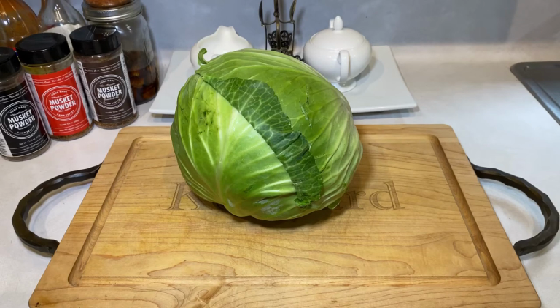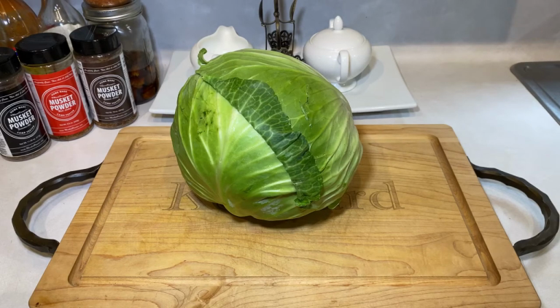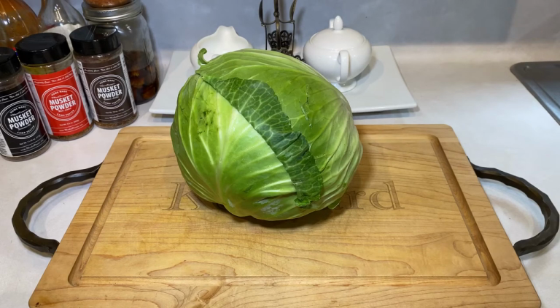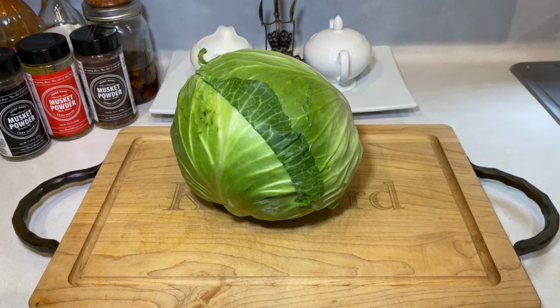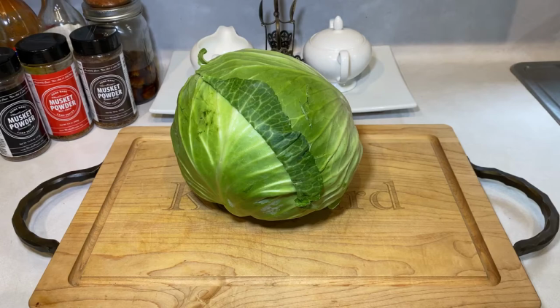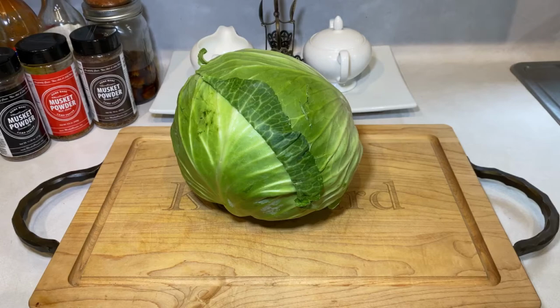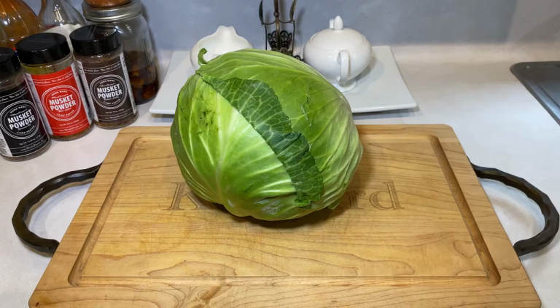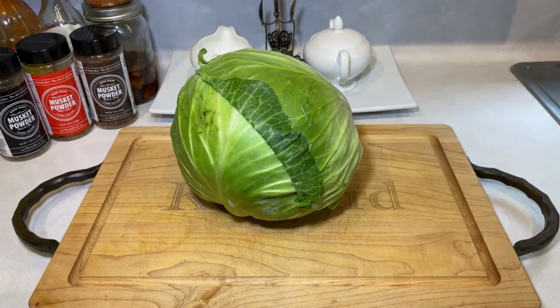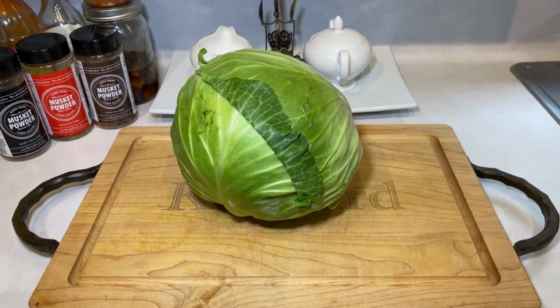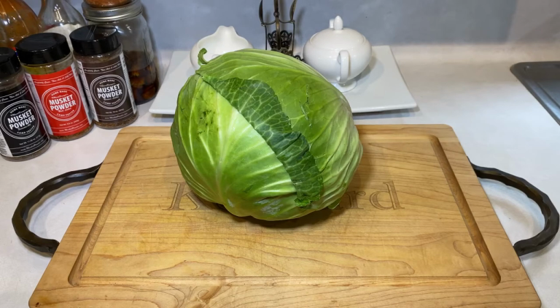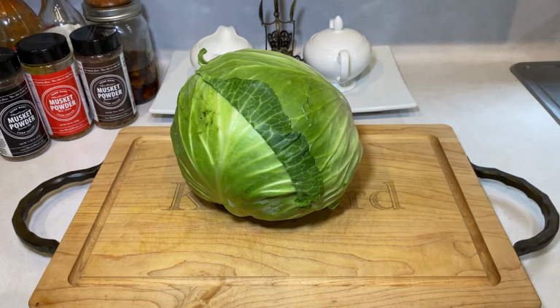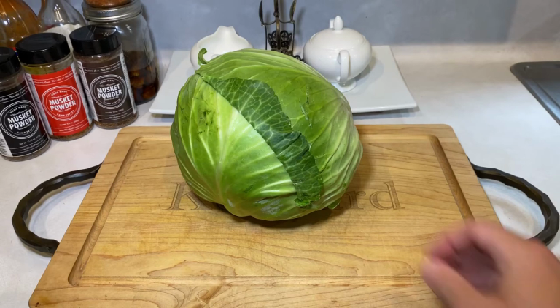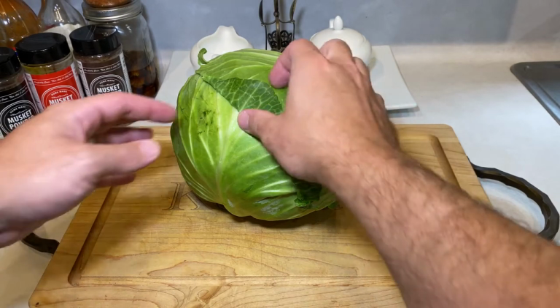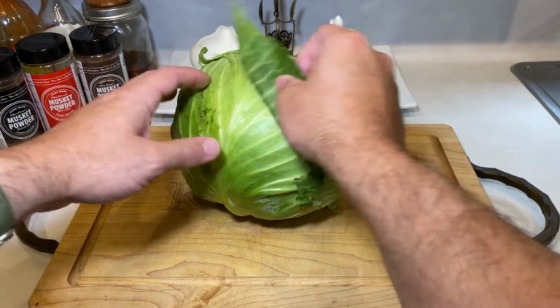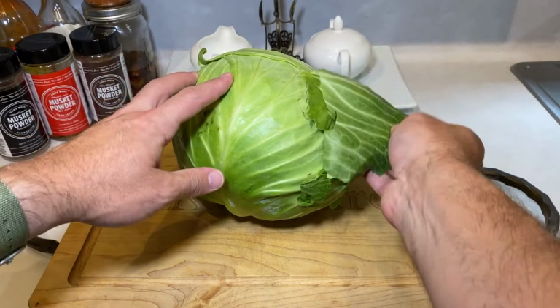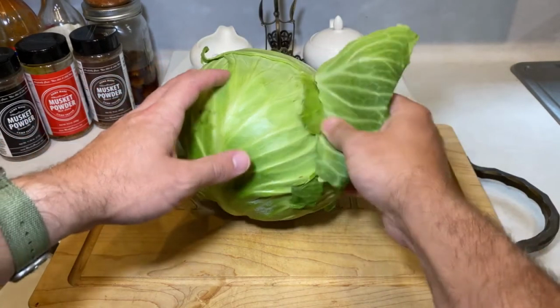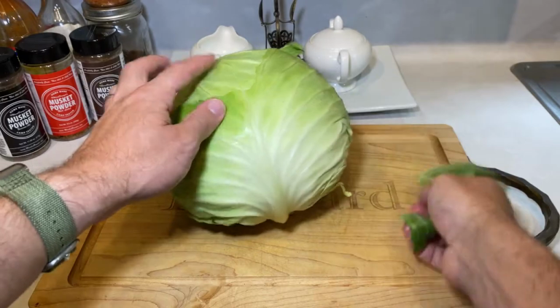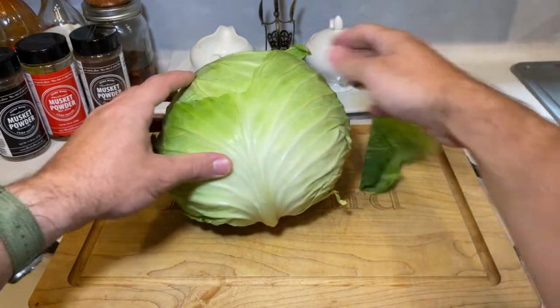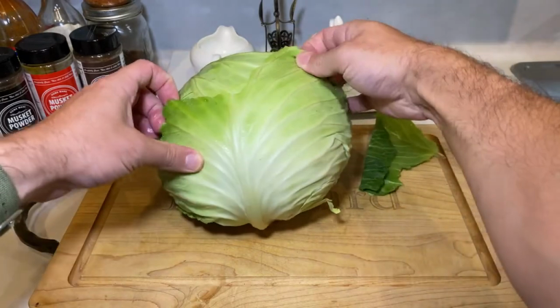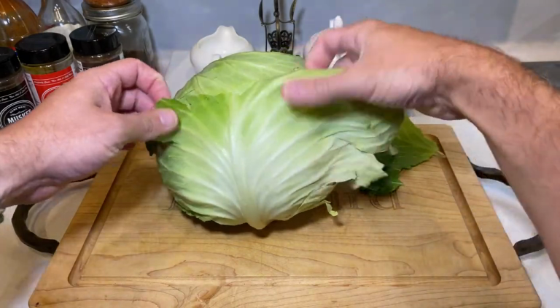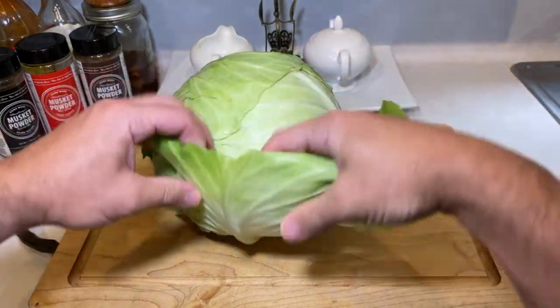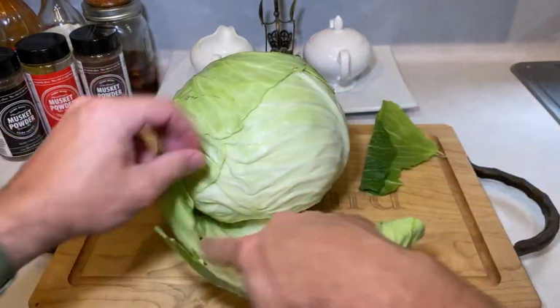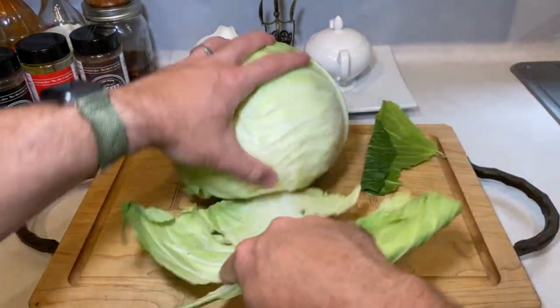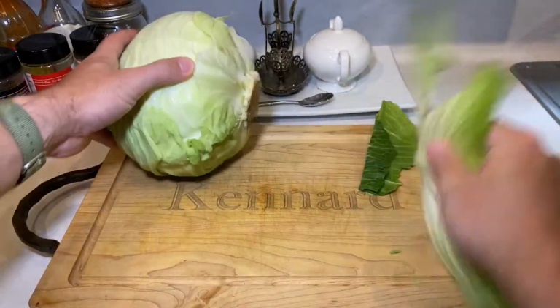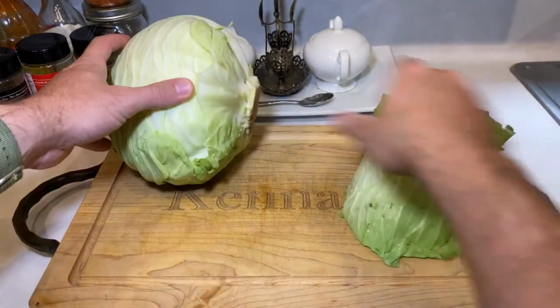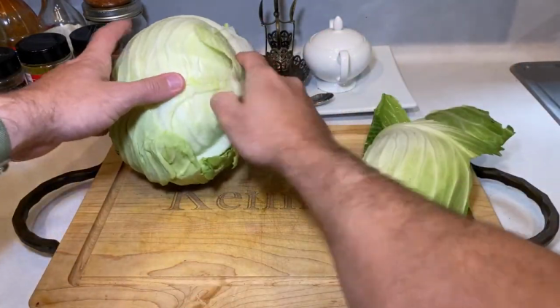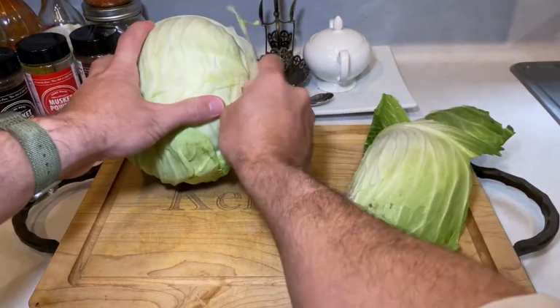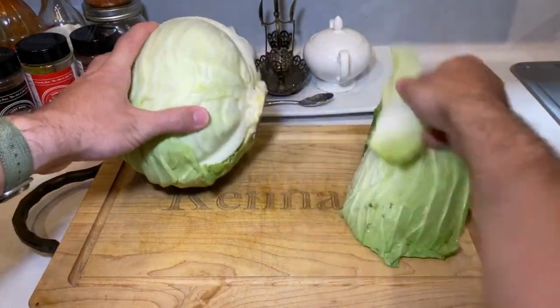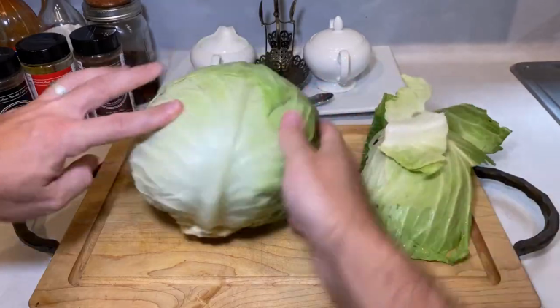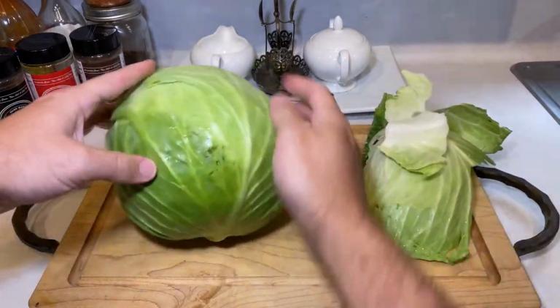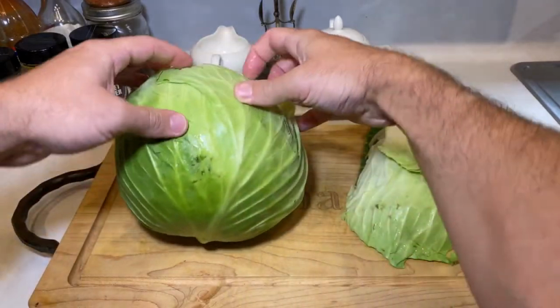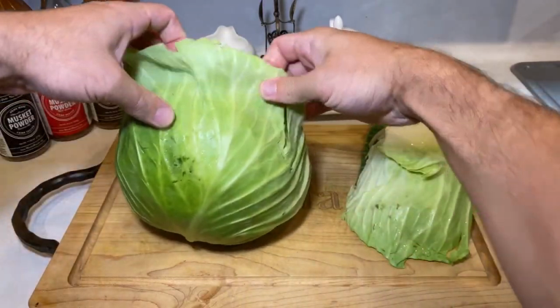Like always, make sure to check the description below for the full ingredients list before getting started. First step in prep is taking off one or two of the outer leaves. Although you wash it already I'm sure, I always take off that outer barrier that's been handled by so many people on the way to your kitchen.